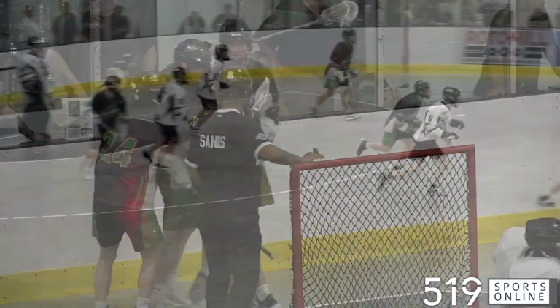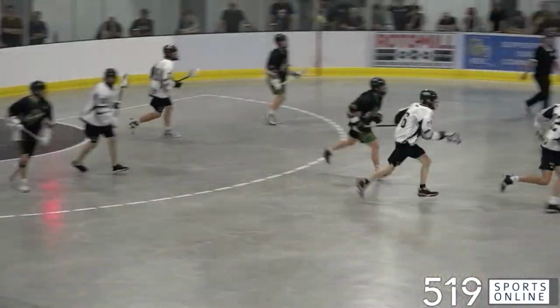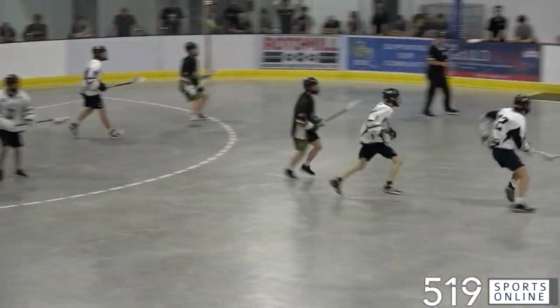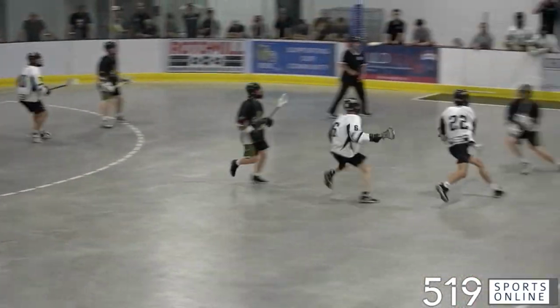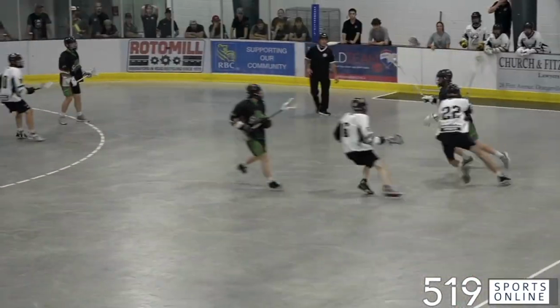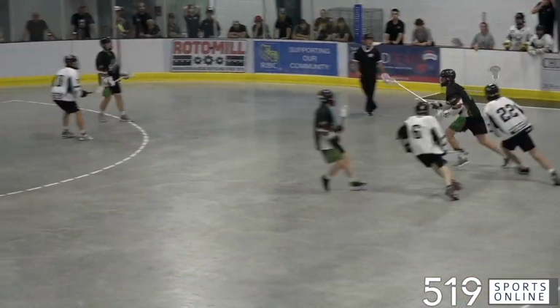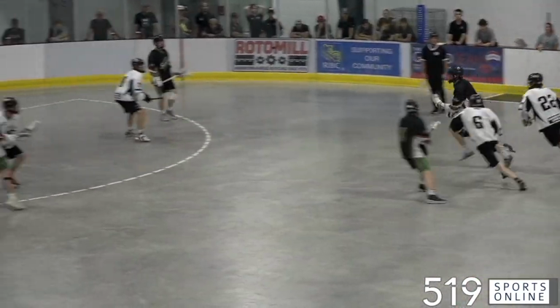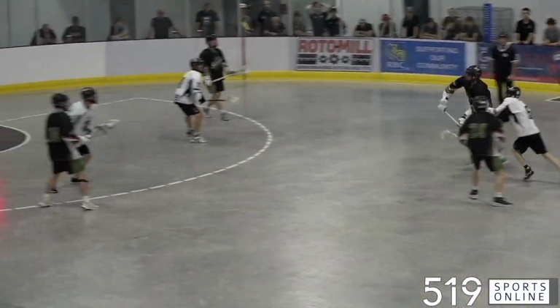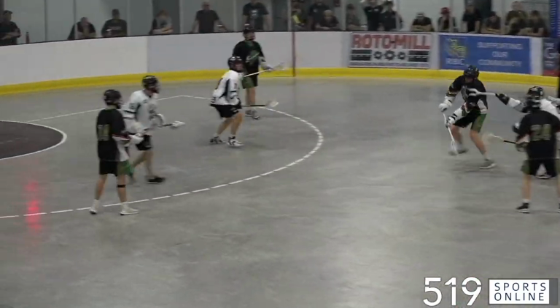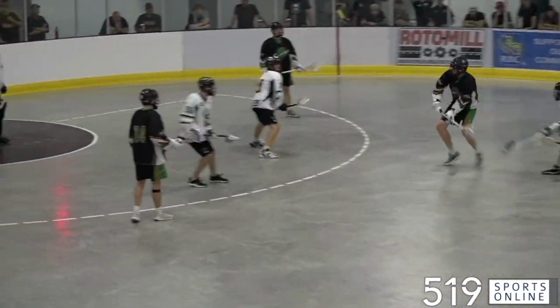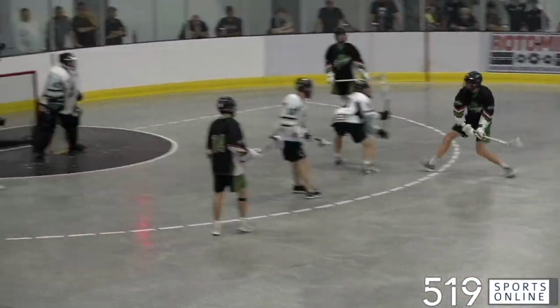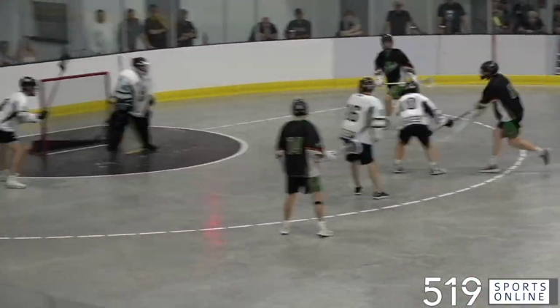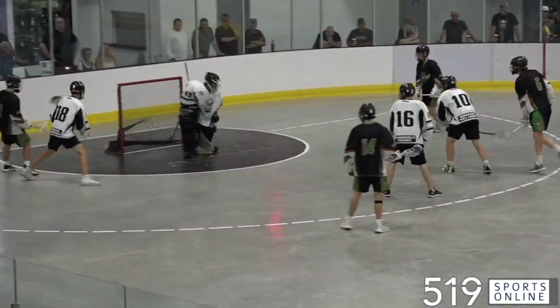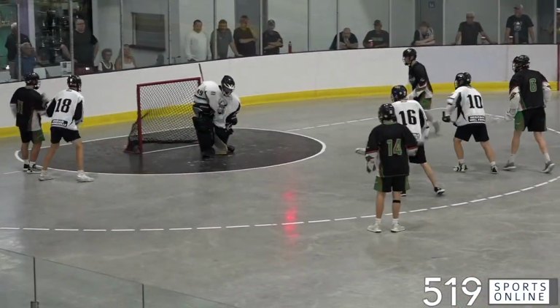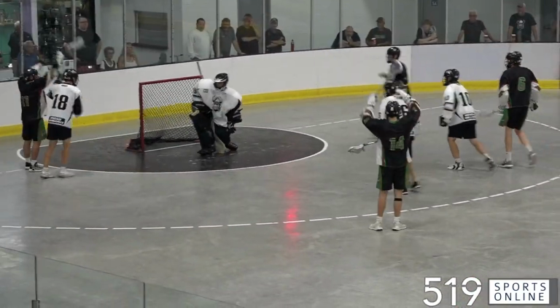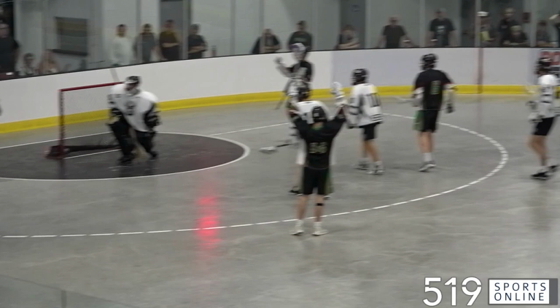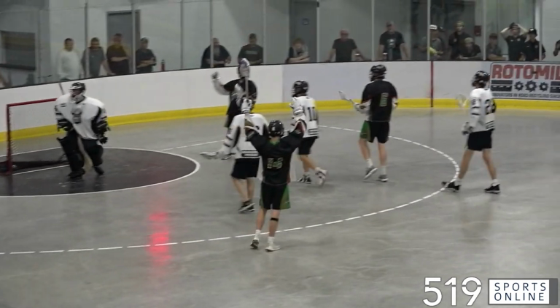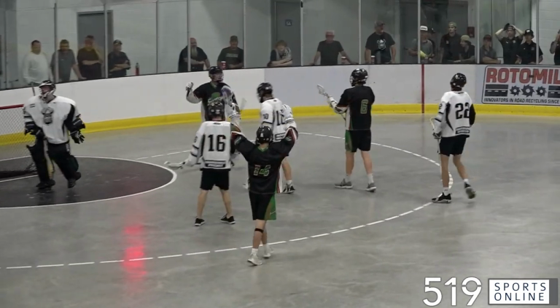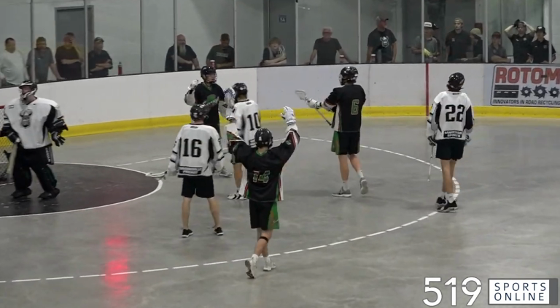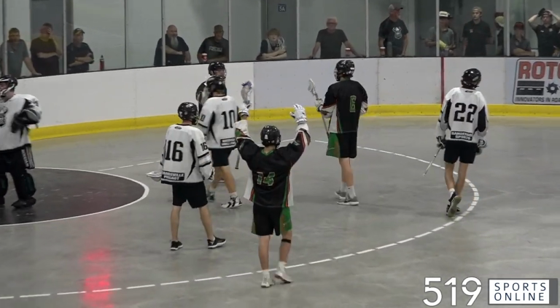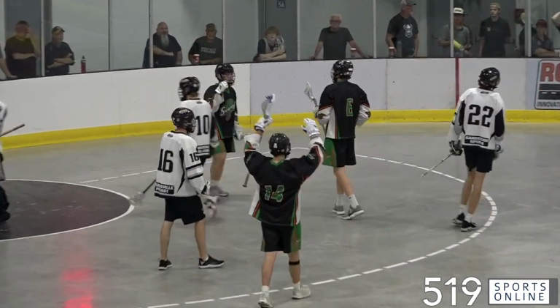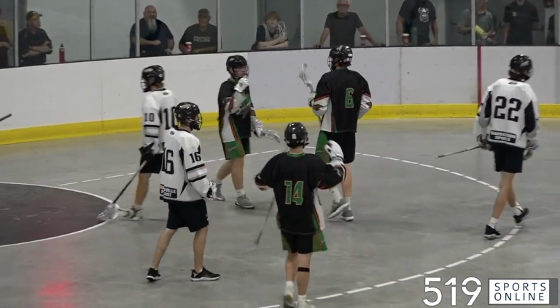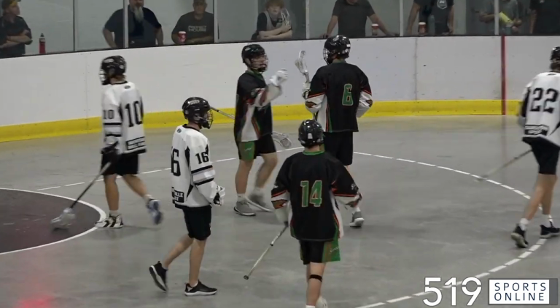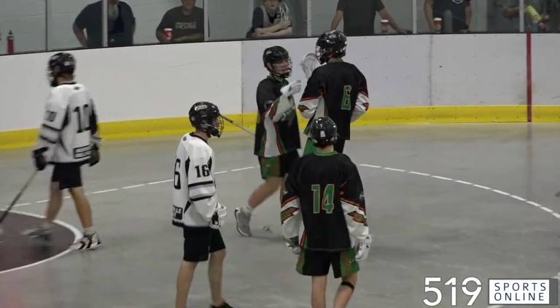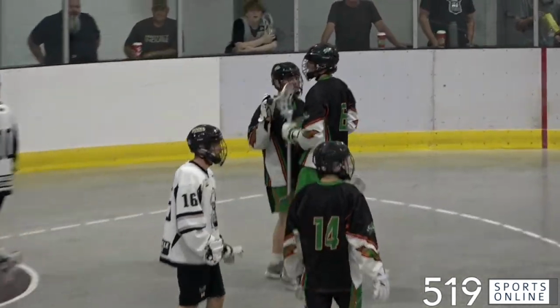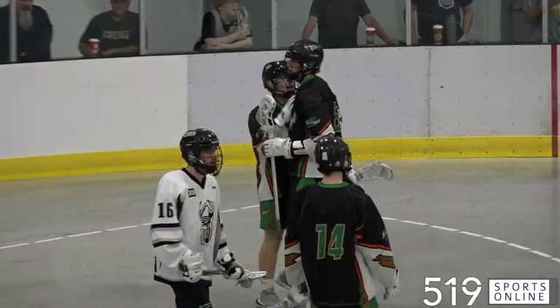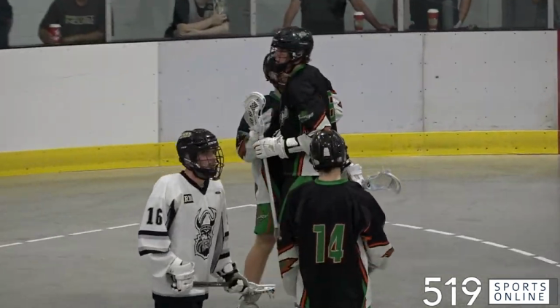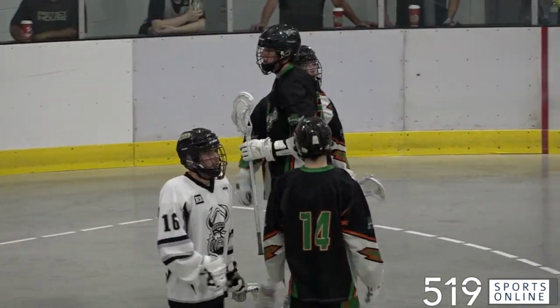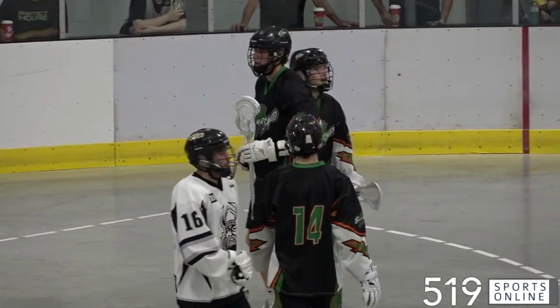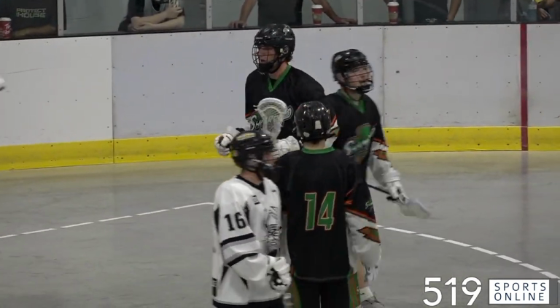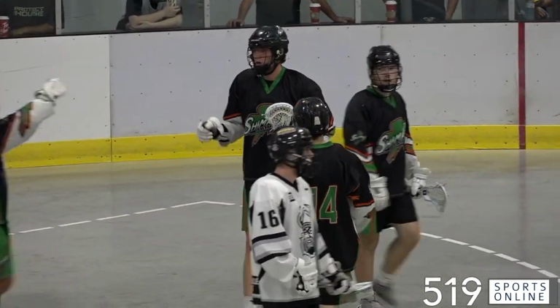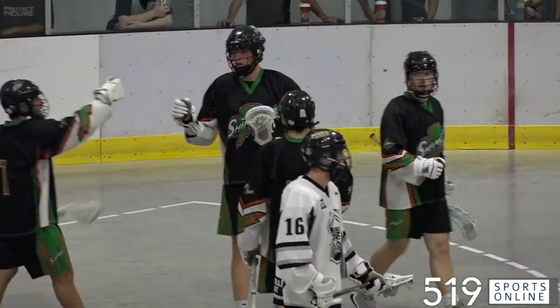A few minutes later, Stoop comes in and rips it in. Stoop with a pair, and the Shamrocks with an early three-goal advantage.